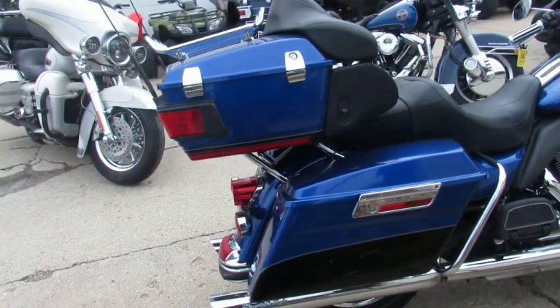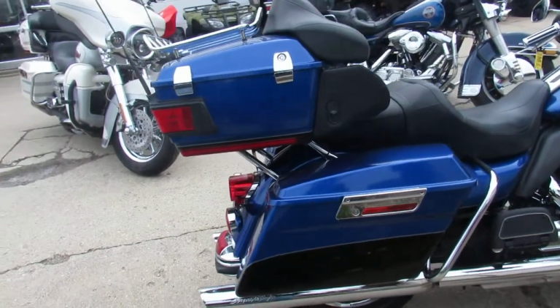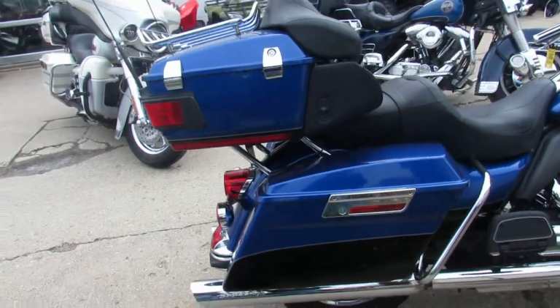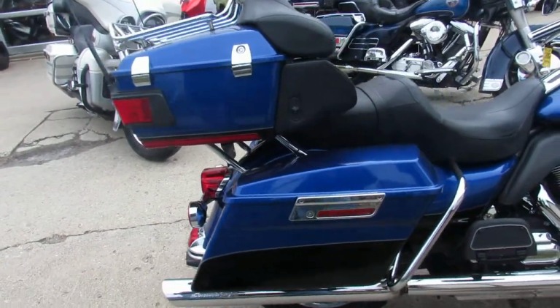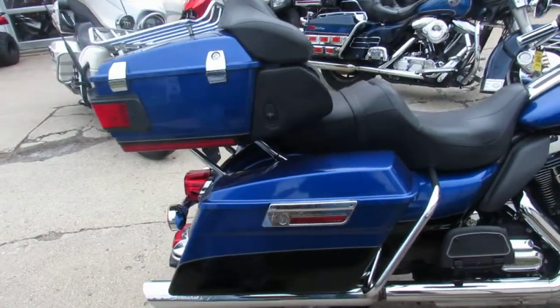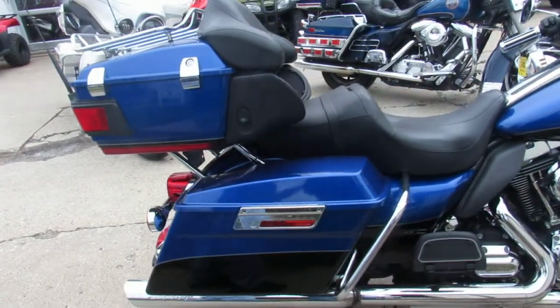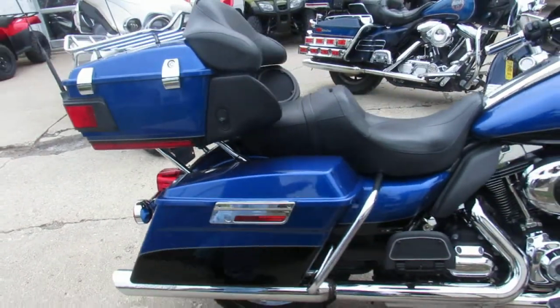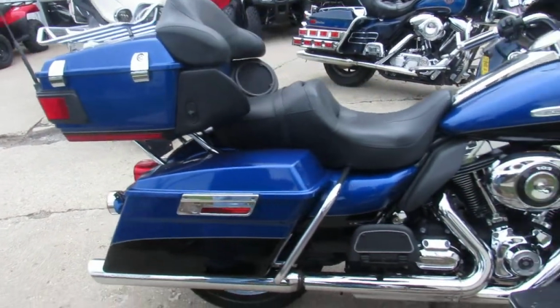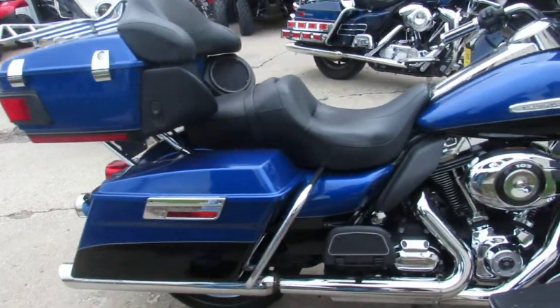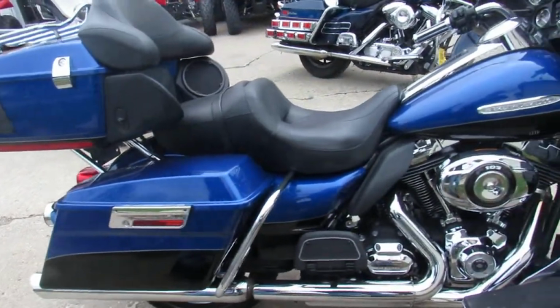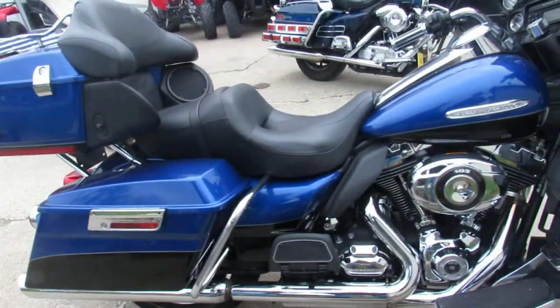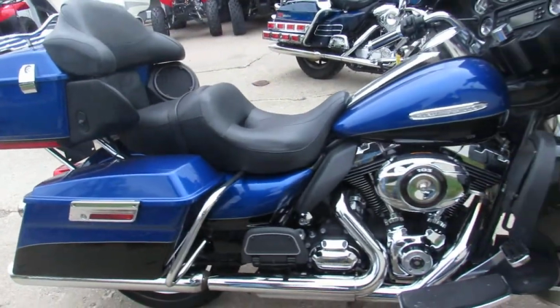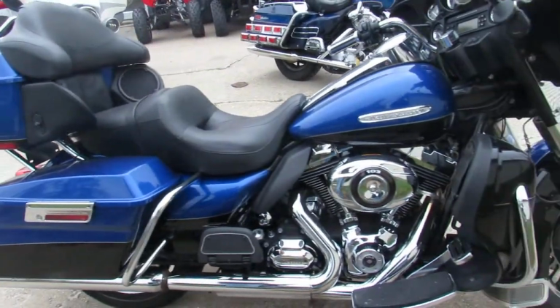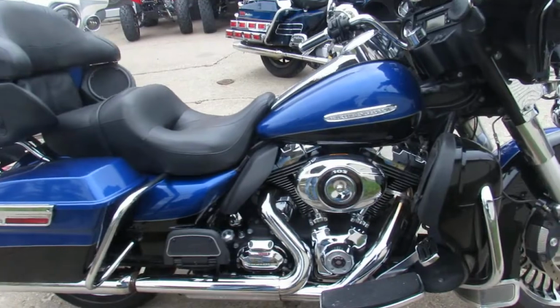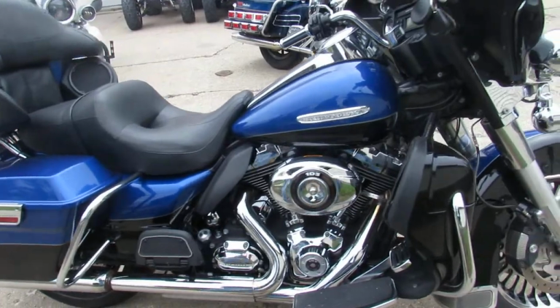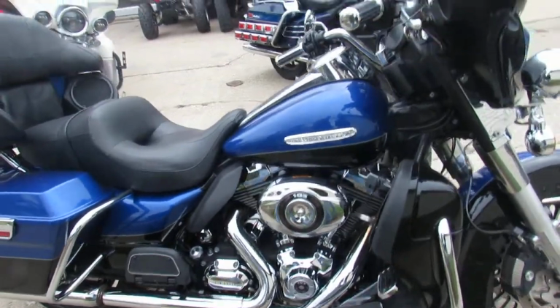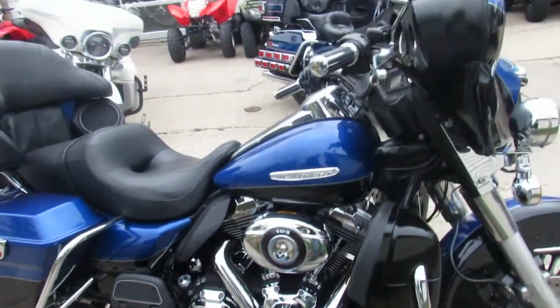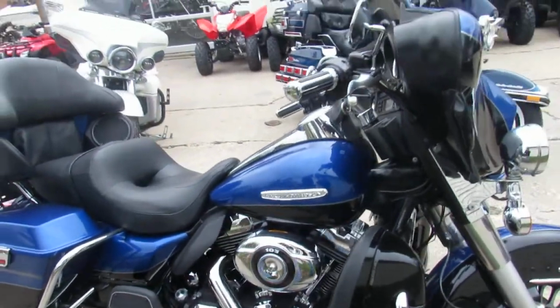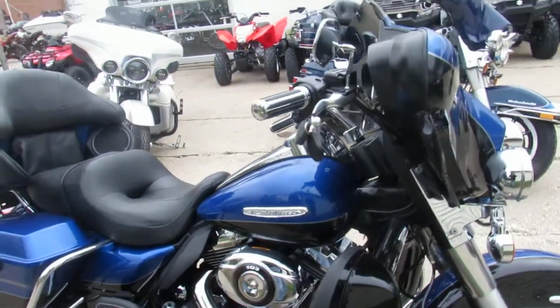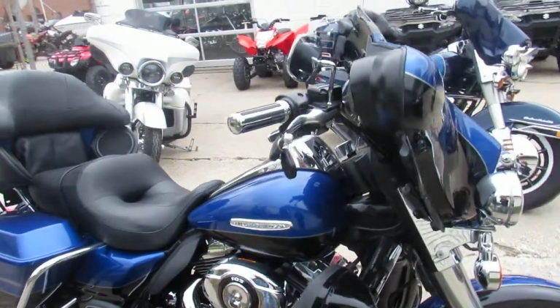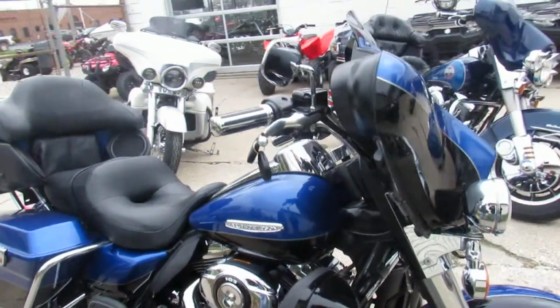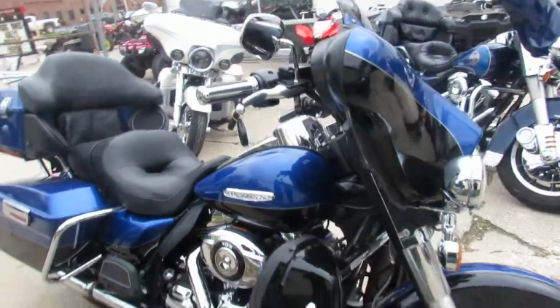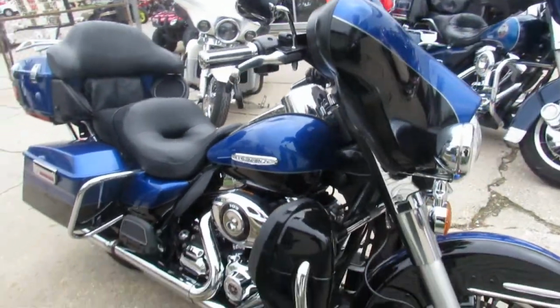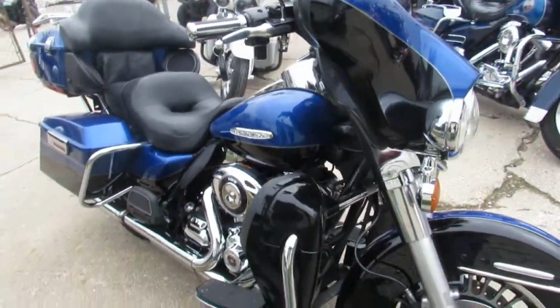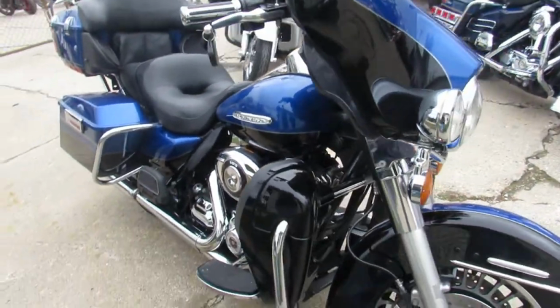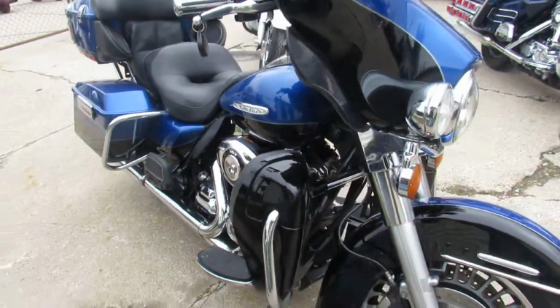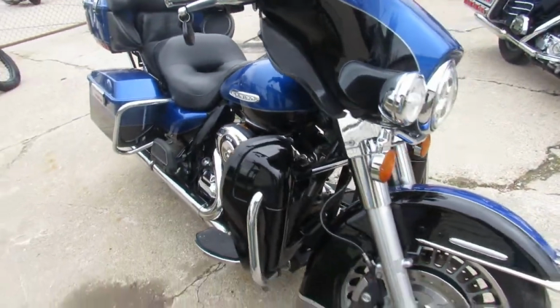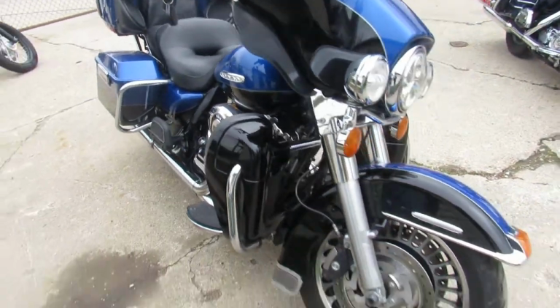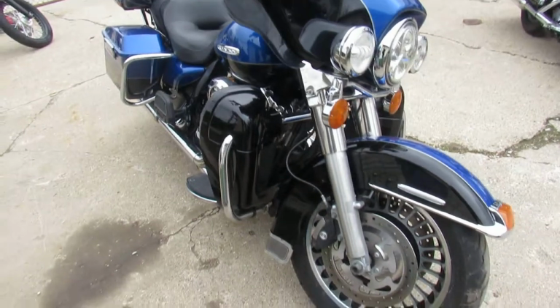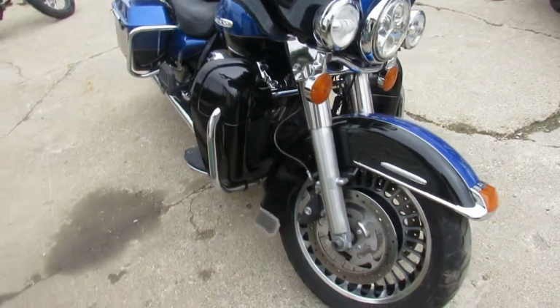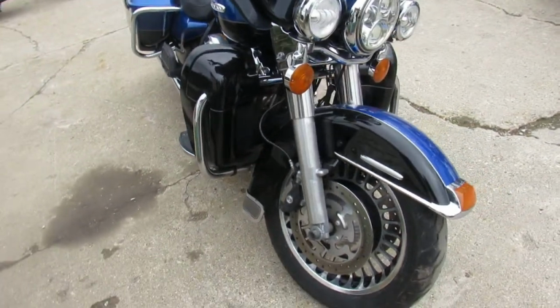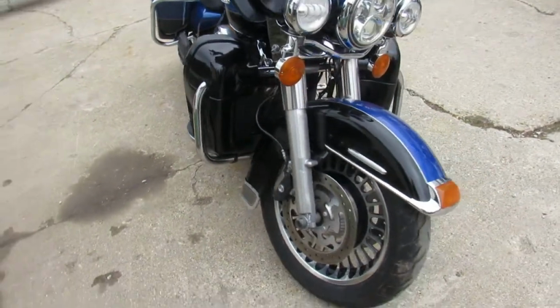Blue book on this thing is $12,200 — this thing's a steal at $9,900, this one won't be here long. 103 cubic inch engine. I can see the backplate's gone behind the air cleaner, so it at least has a Stage 1 done — been remapped and reprogrammed. It's a great-looking bike.